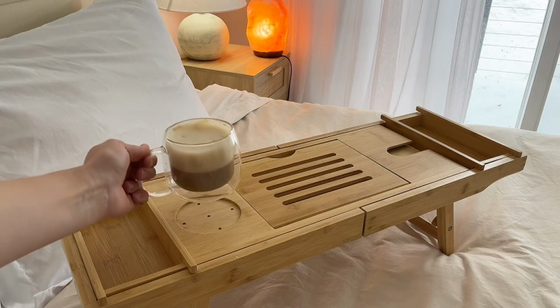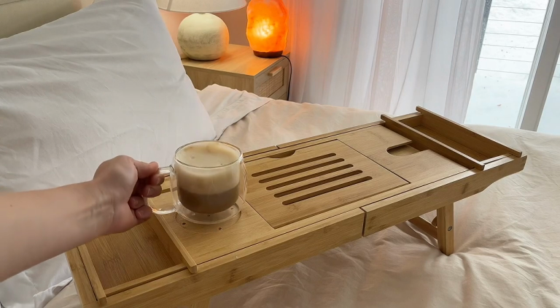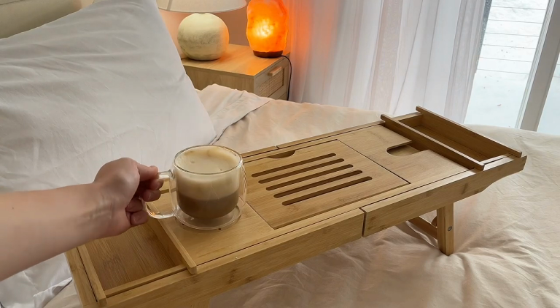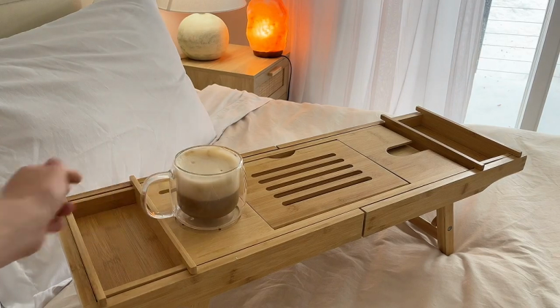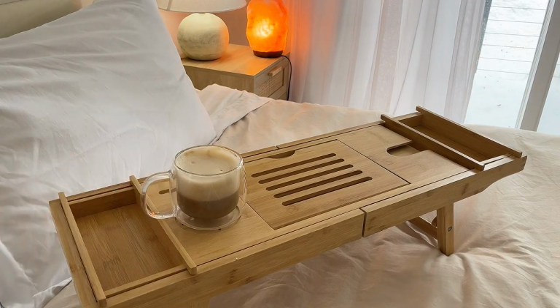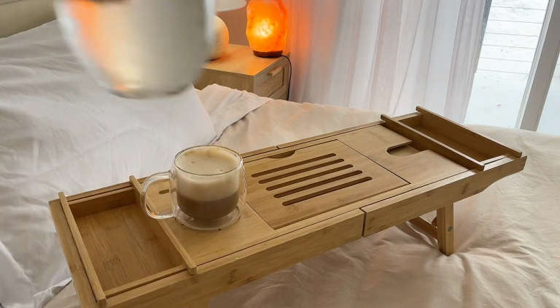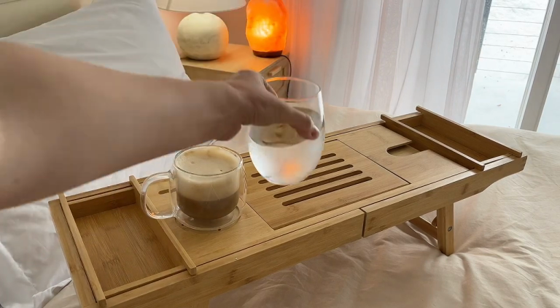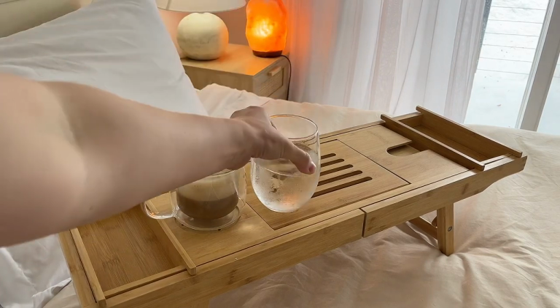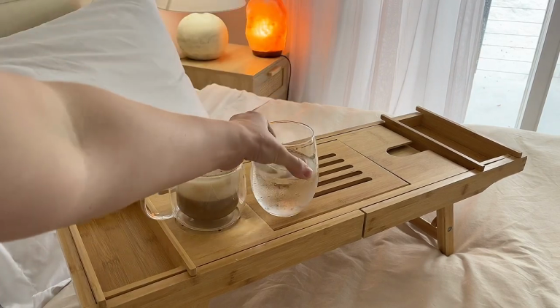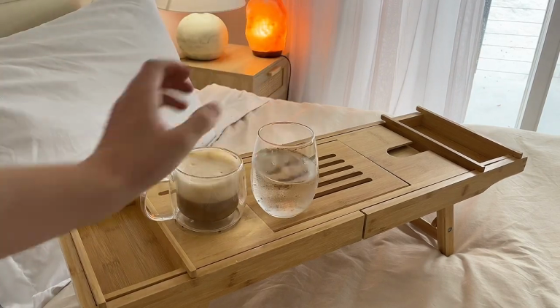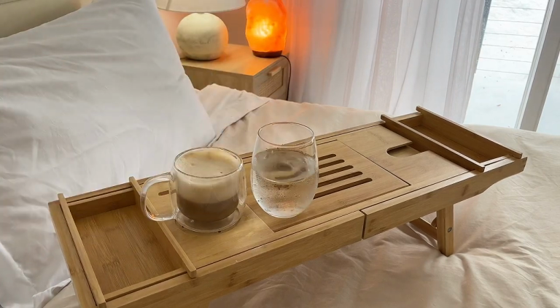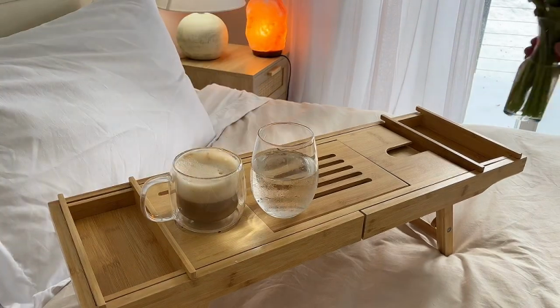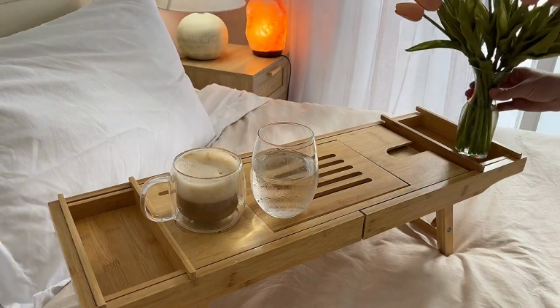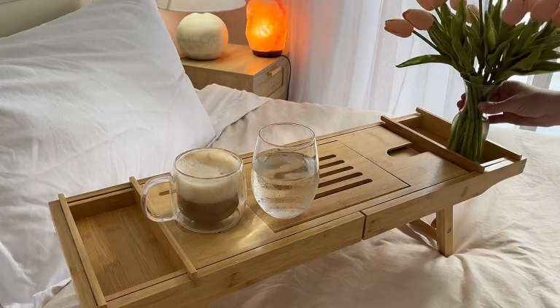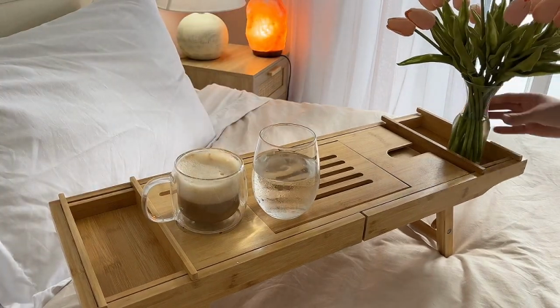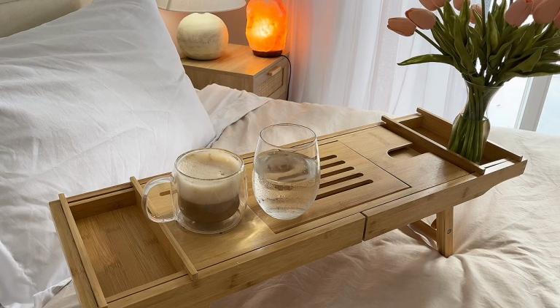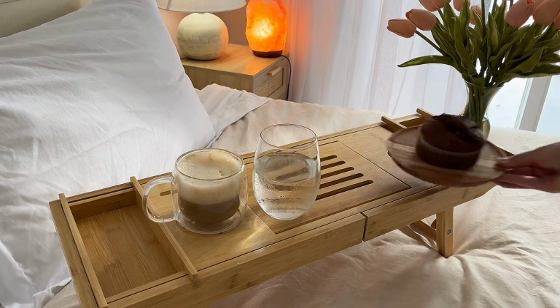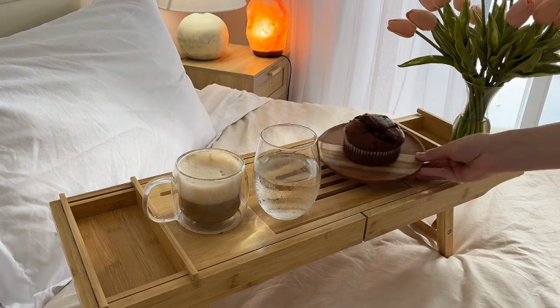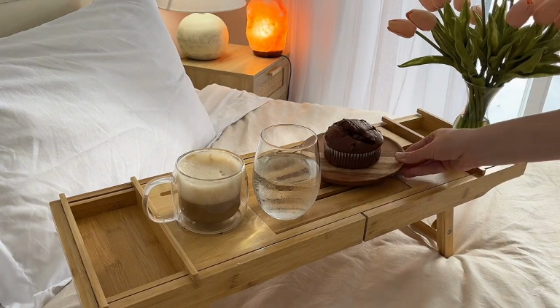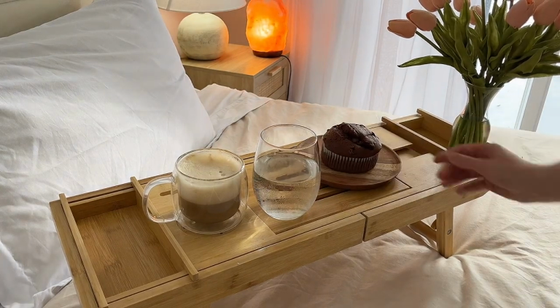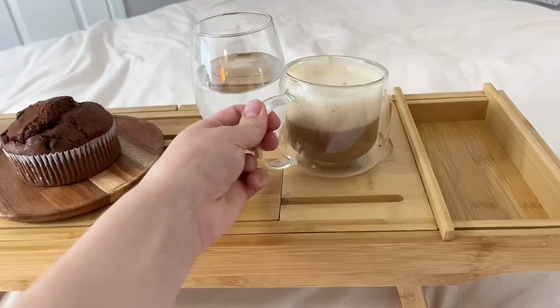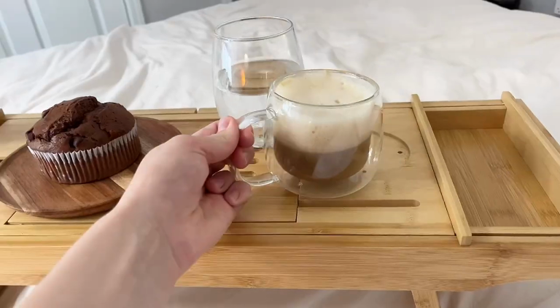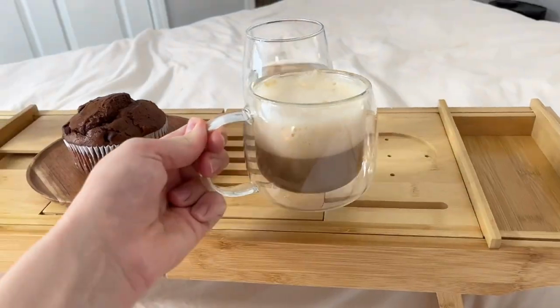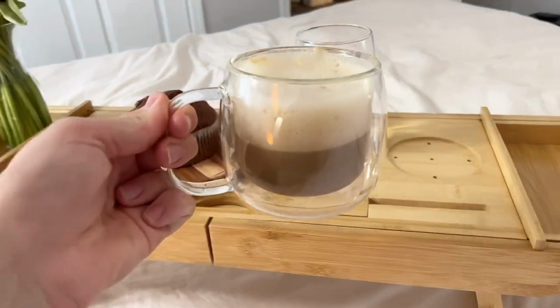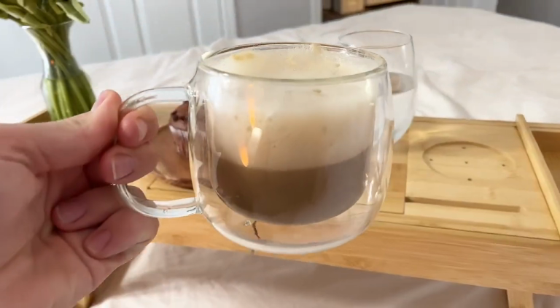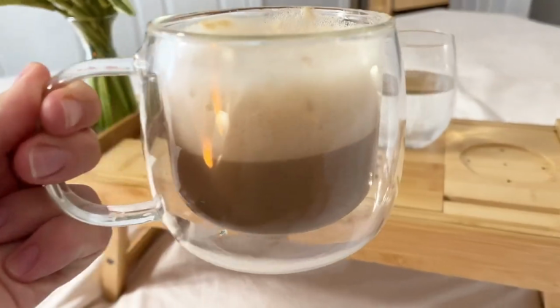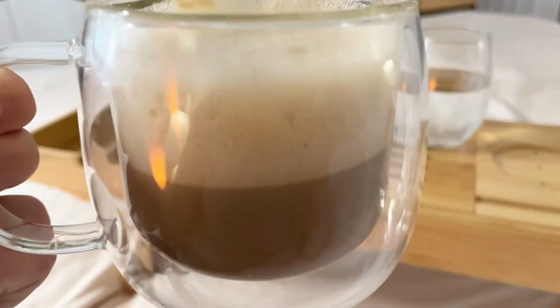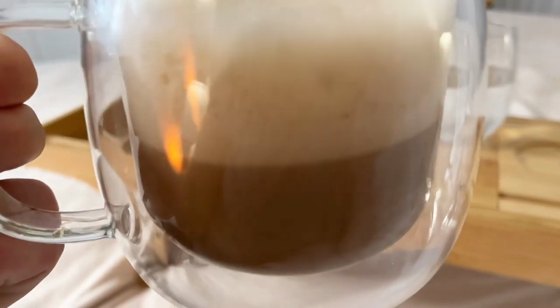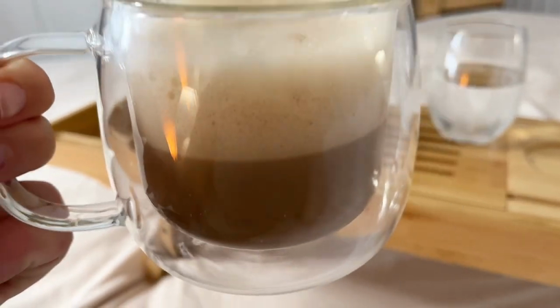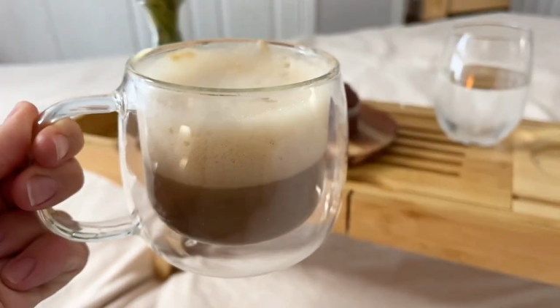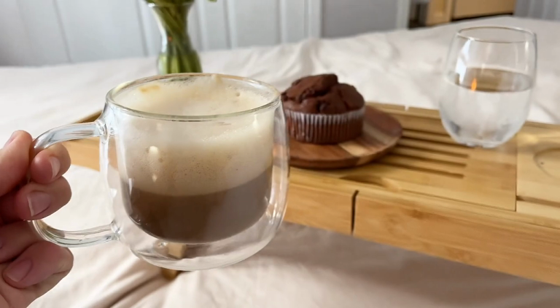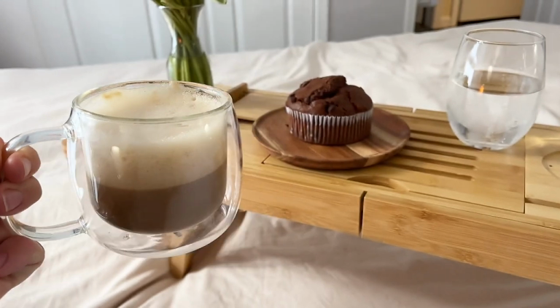It has adjustable height and is large enough to fit breakfast, coffee, and fresh flowers for yourself or your loved one. And as a bonus, it can also be used as a laptop tray if you need to get any work done.